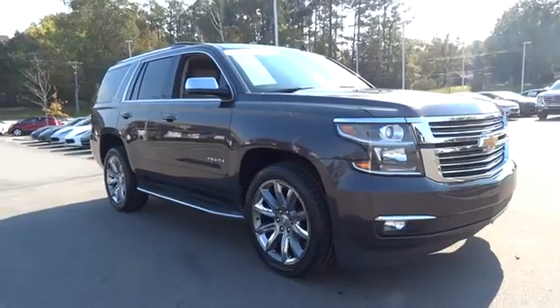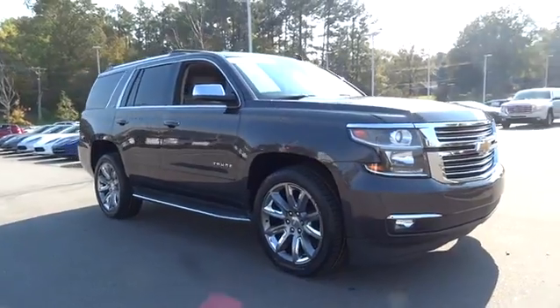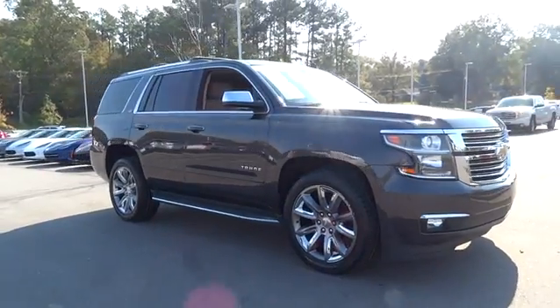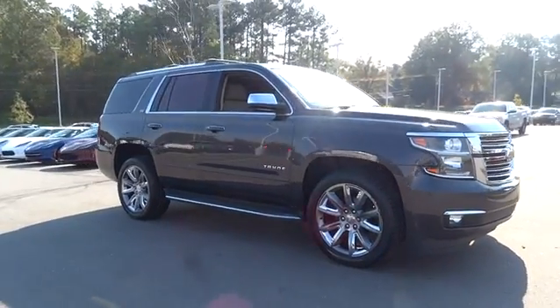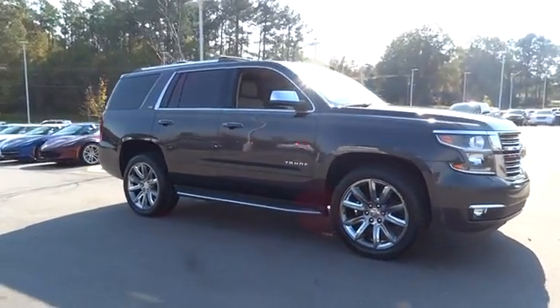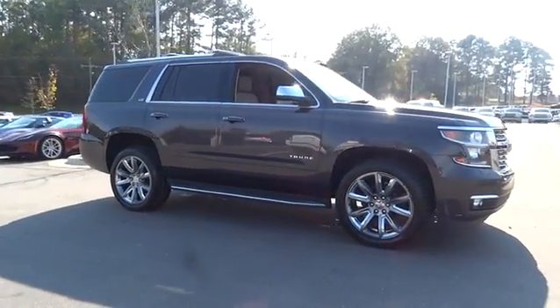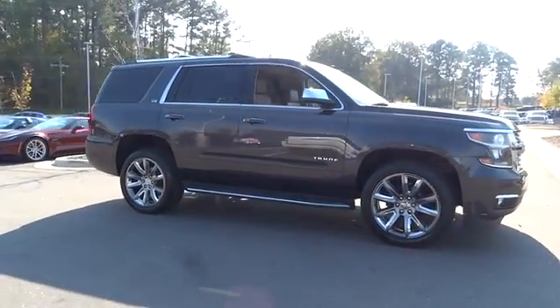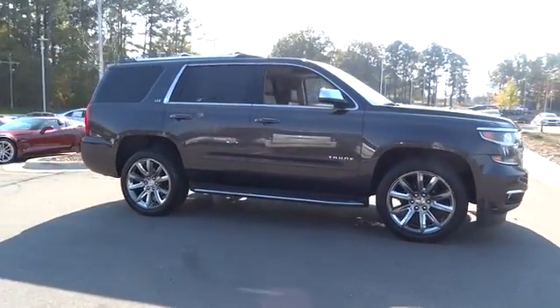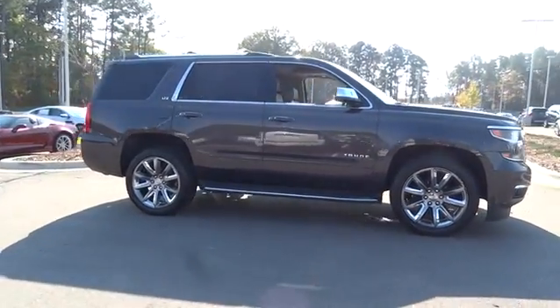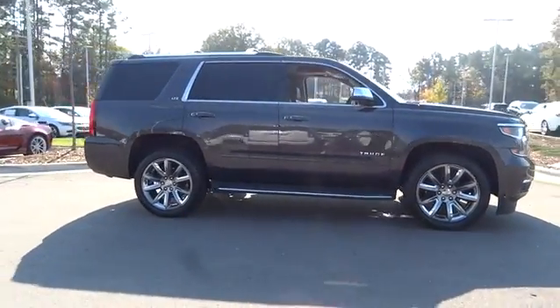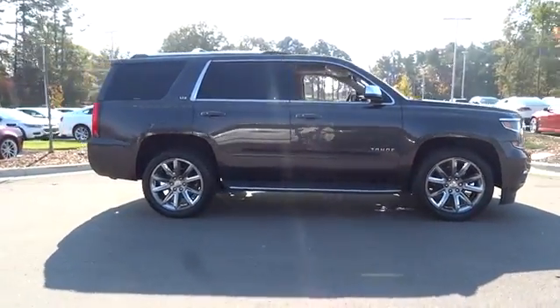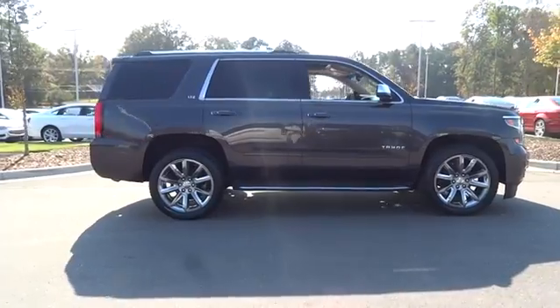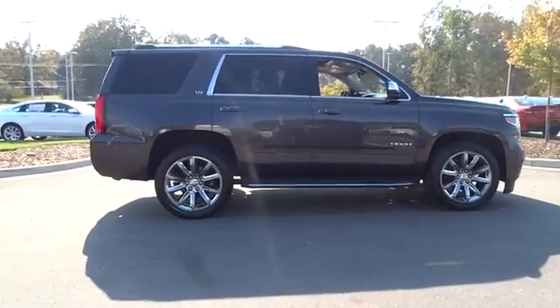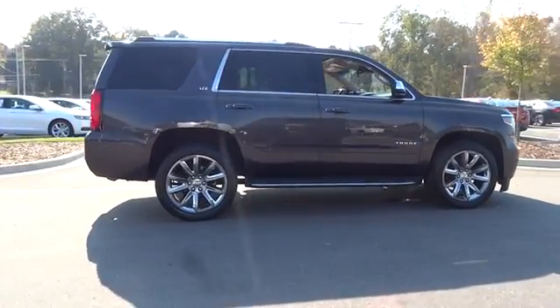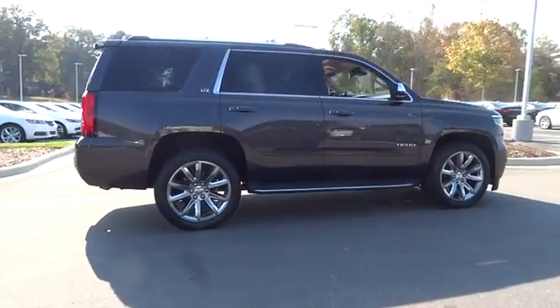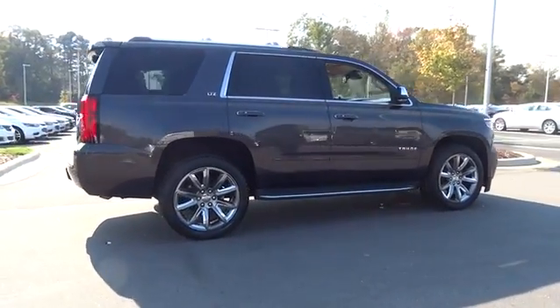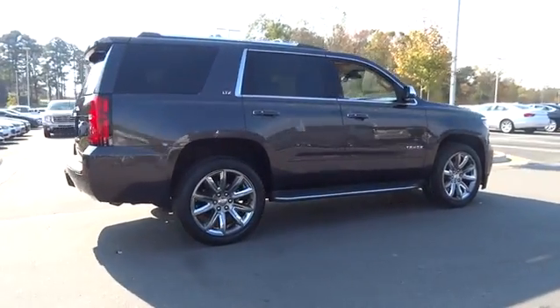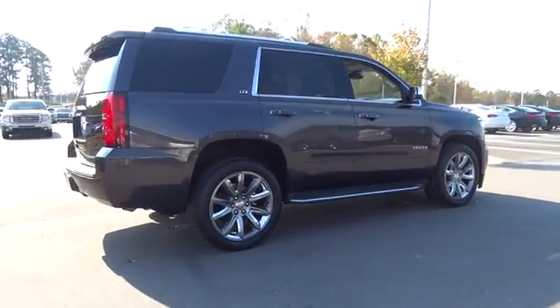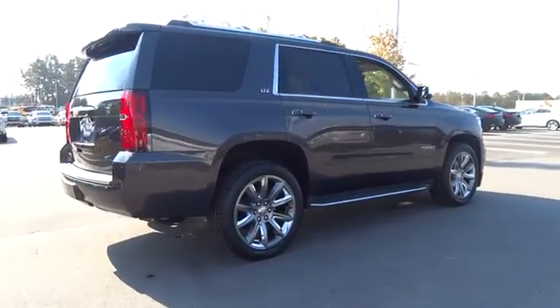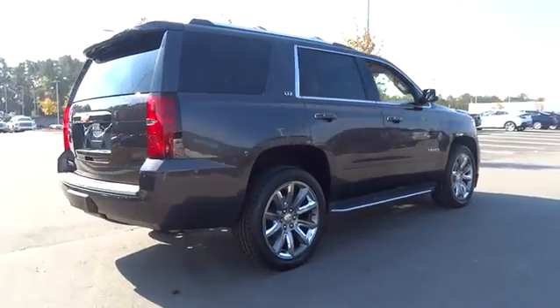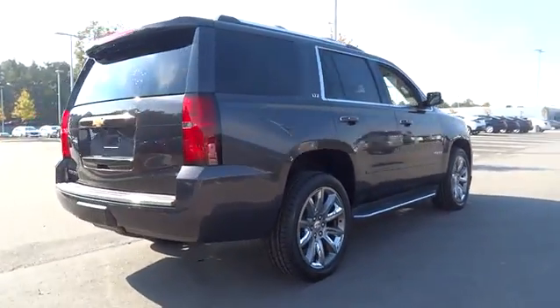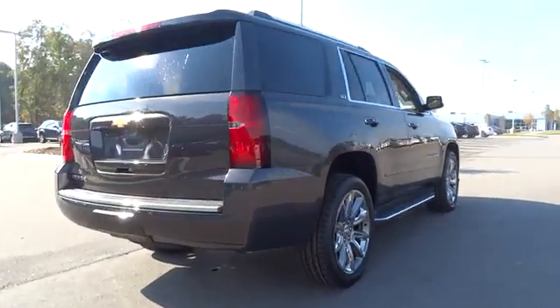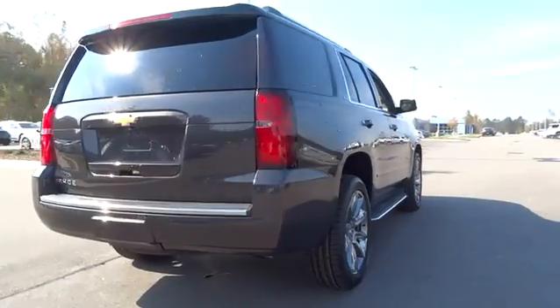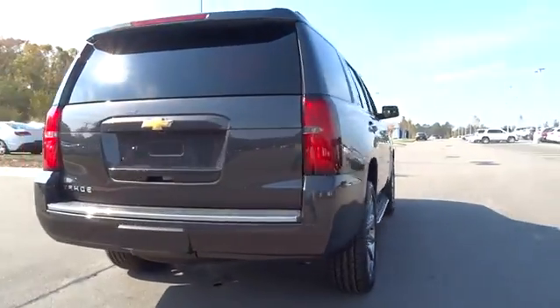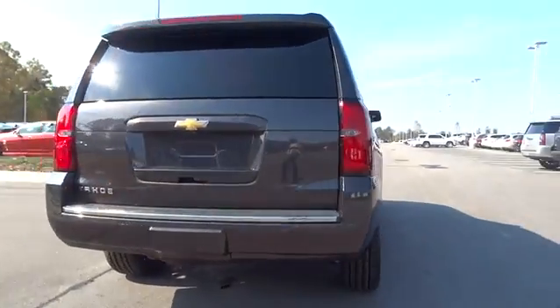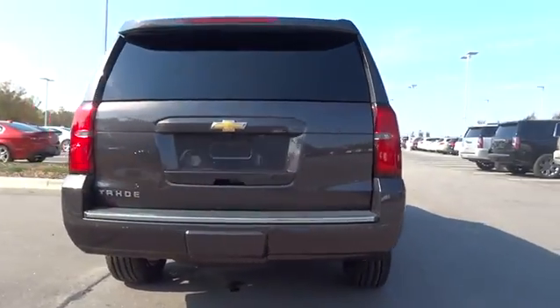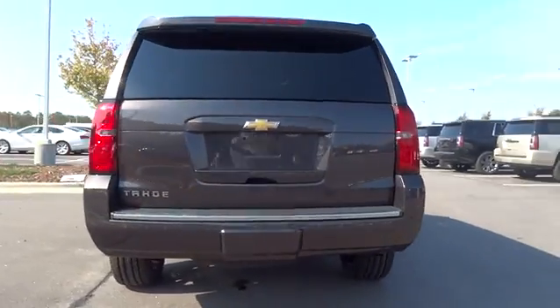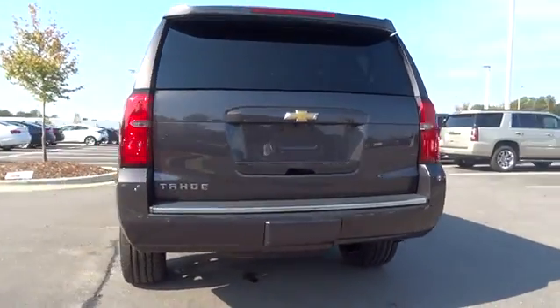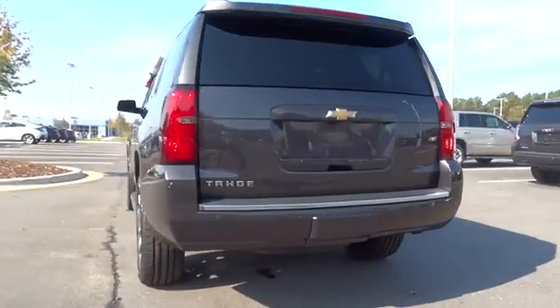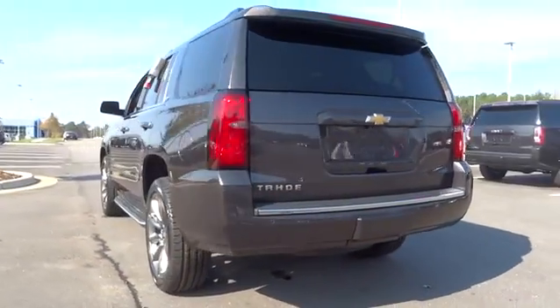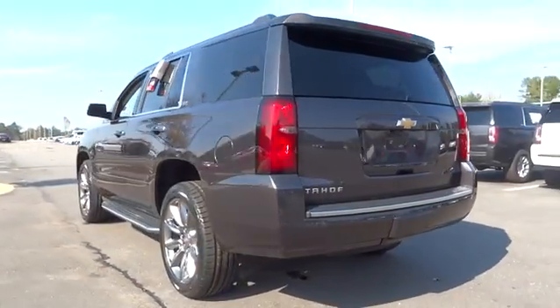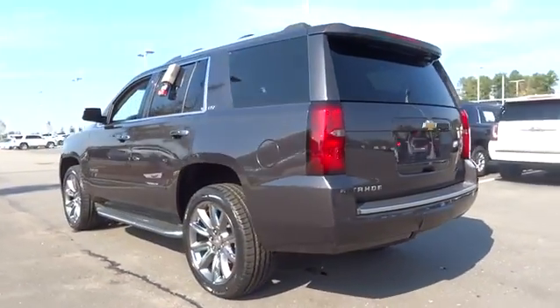The 2015 Chevrolet Tahoe. Tahoe has been the best-selling sports utility vehicle, accounting annually for more than 25% of all full-size SUV registrations in the United States. This vehicle has less than 35,000 miles.